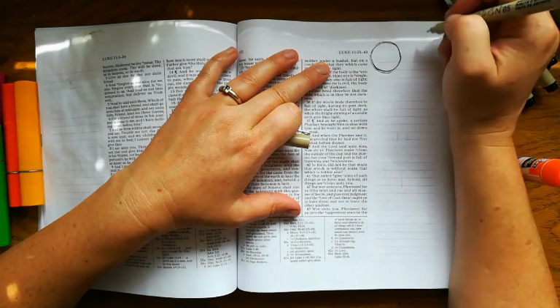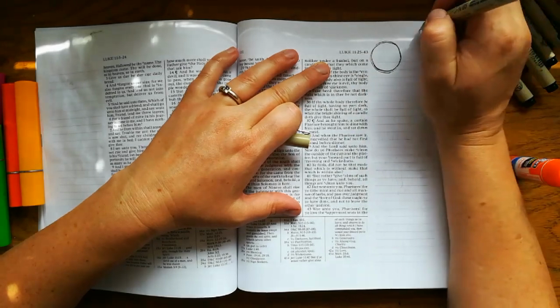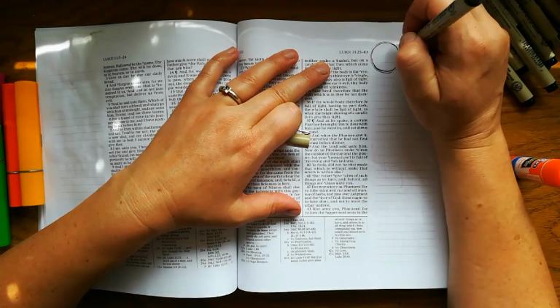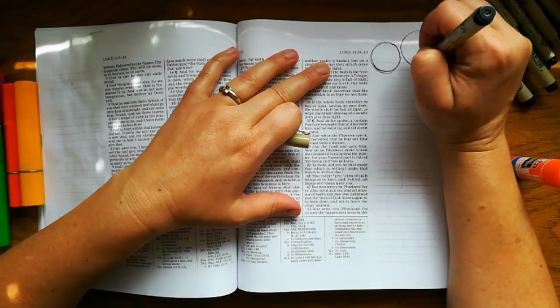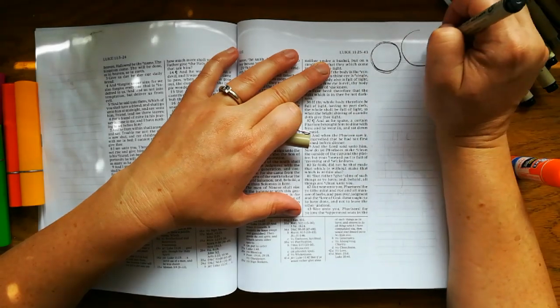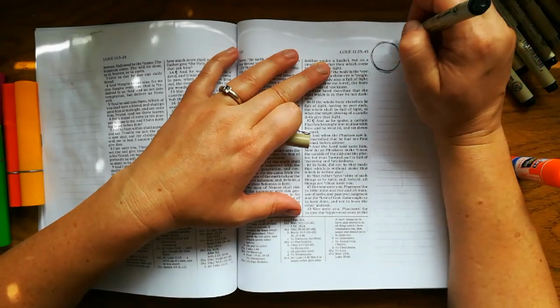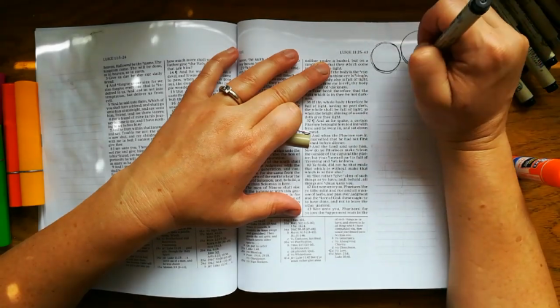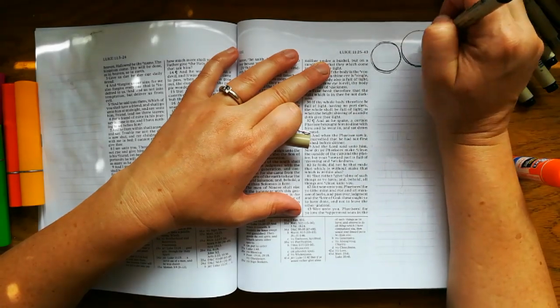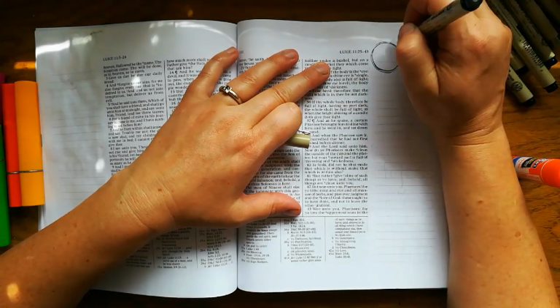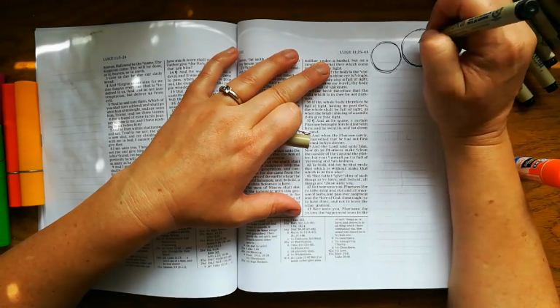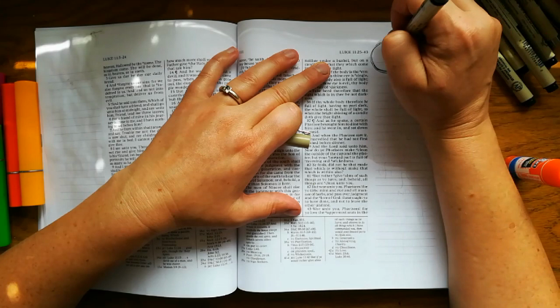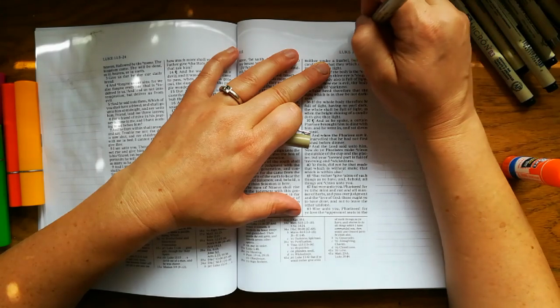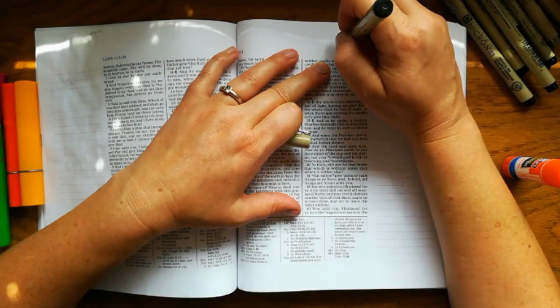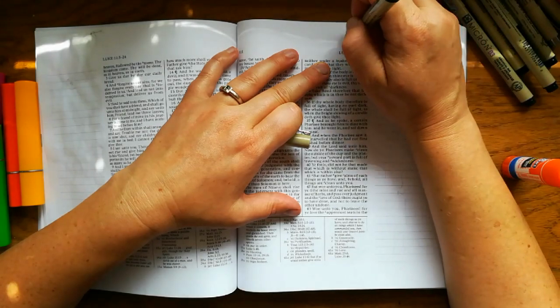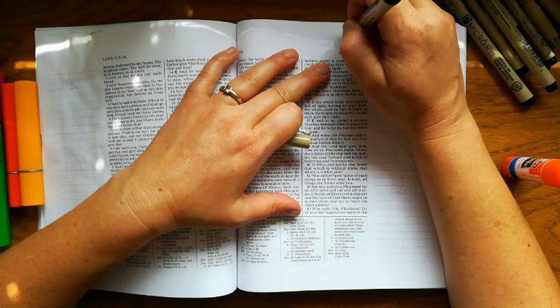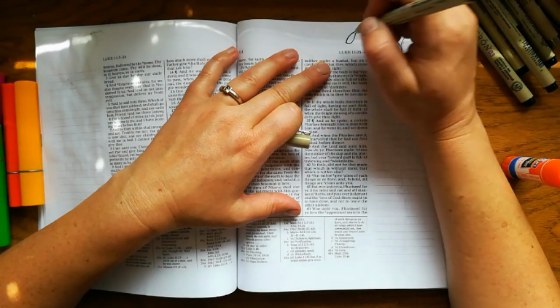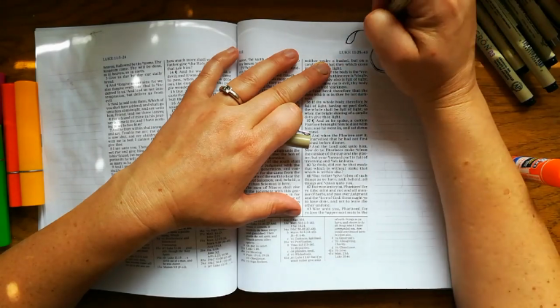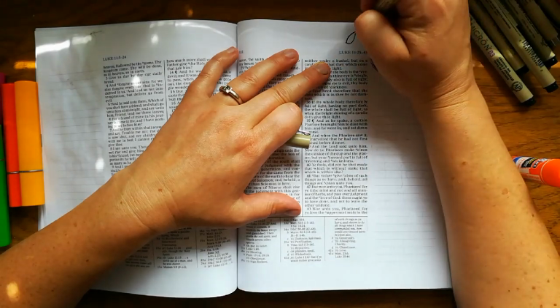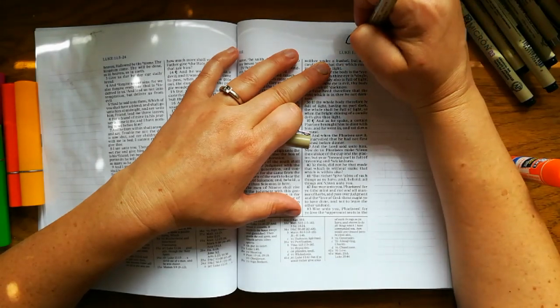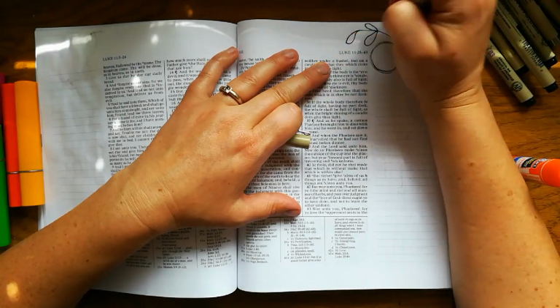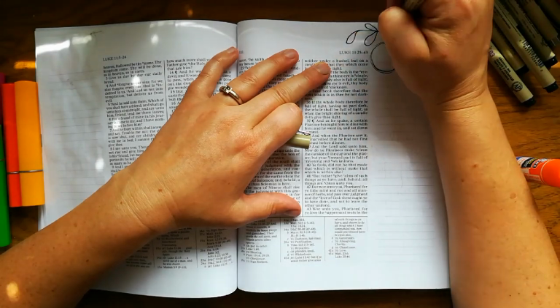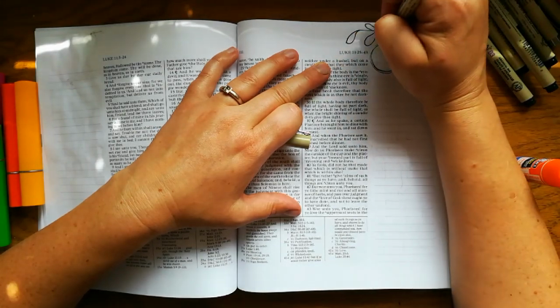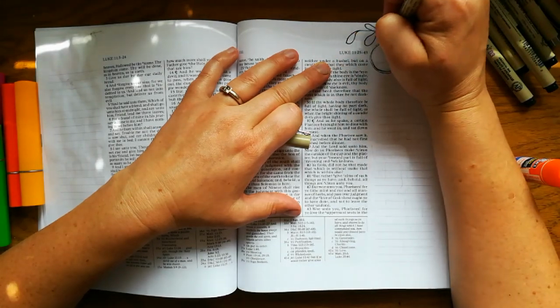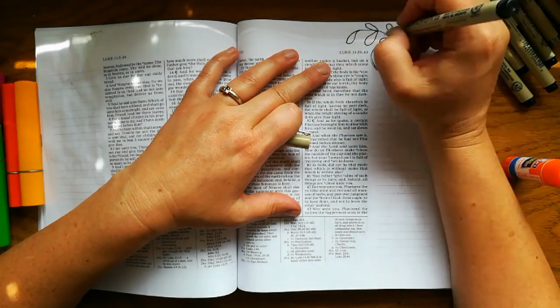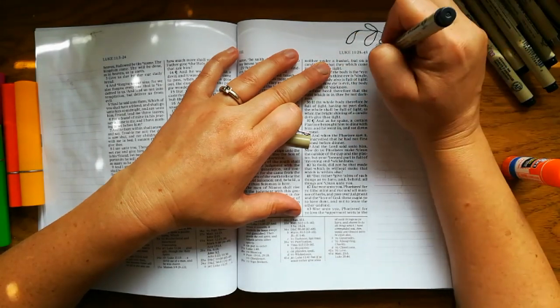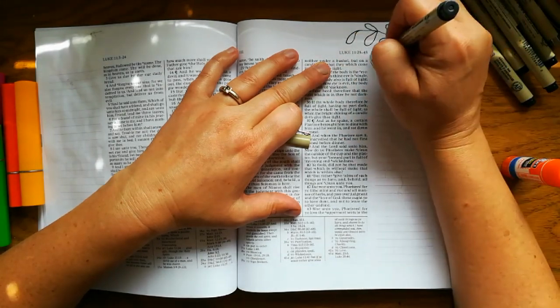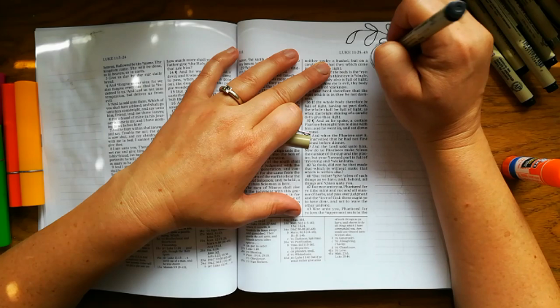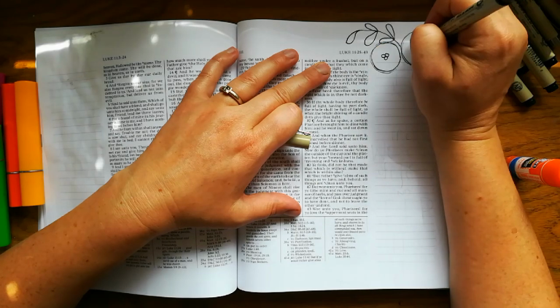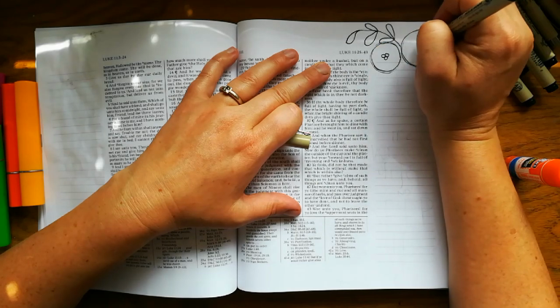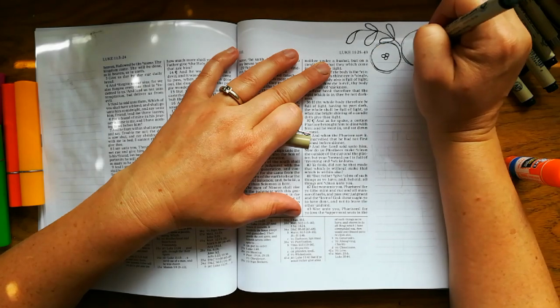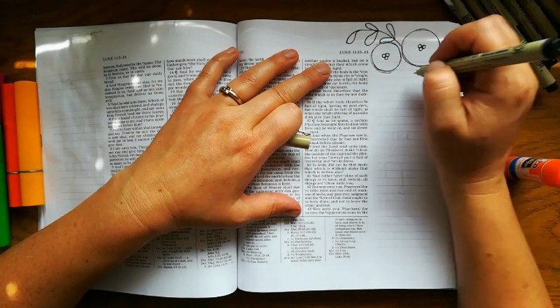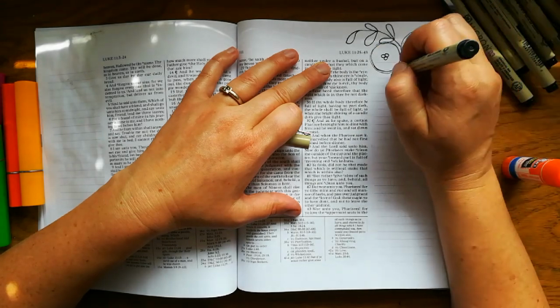I've already penciled in my design, so you can see that a little bit. I'm just going over it with a micron. I'm working in Luke 11:28.